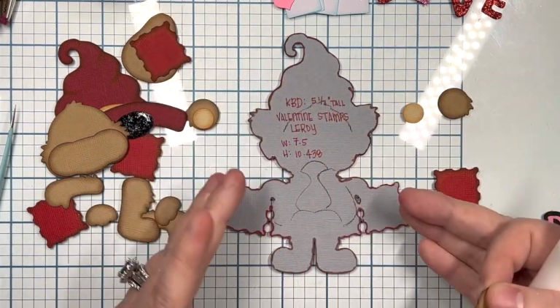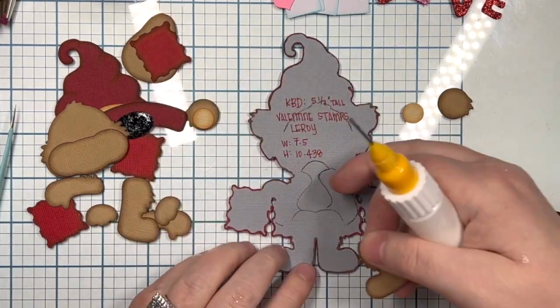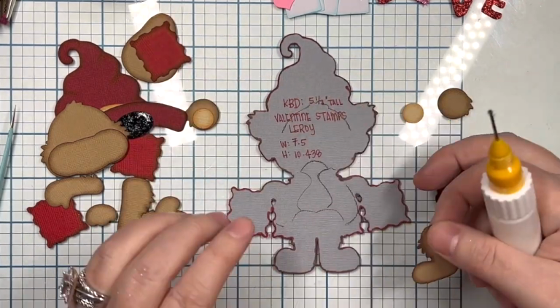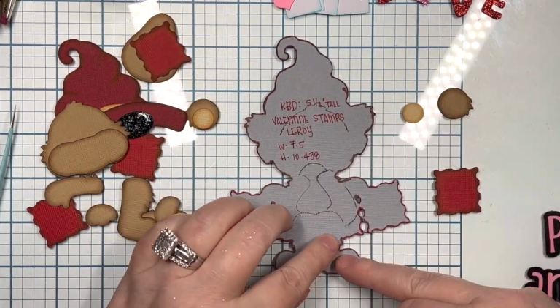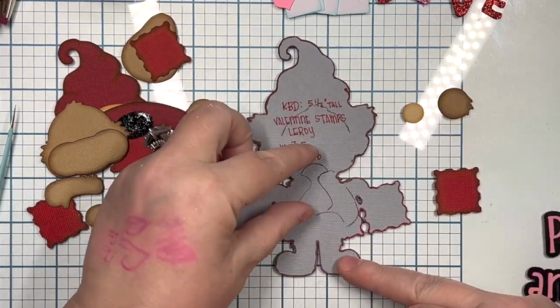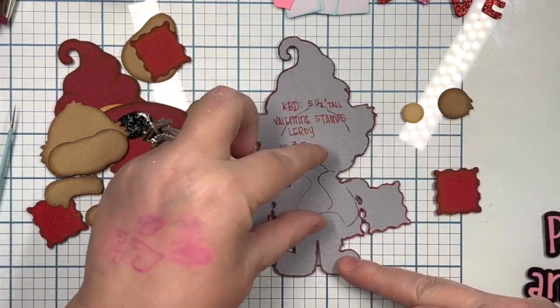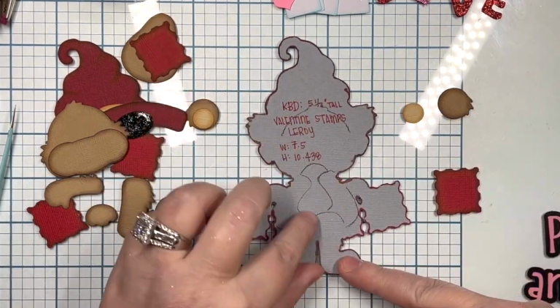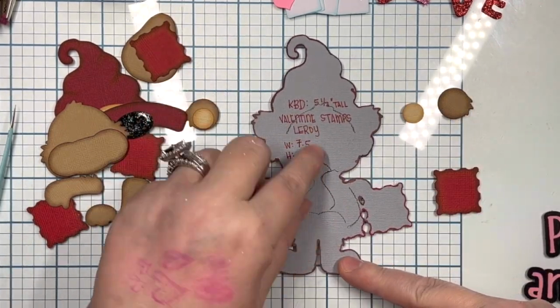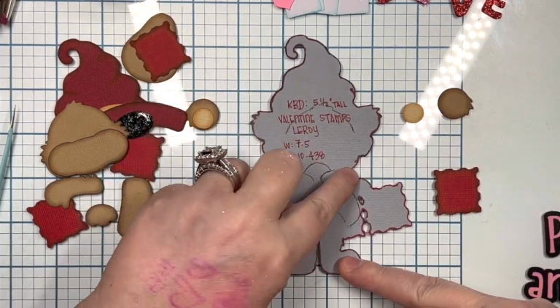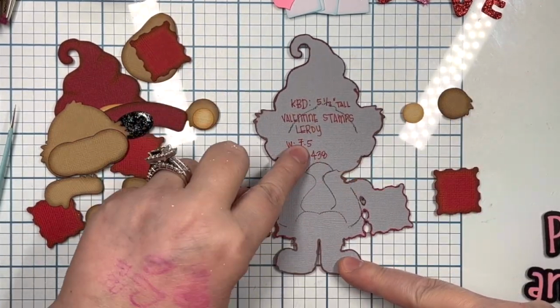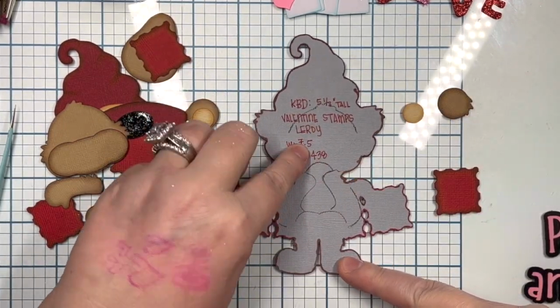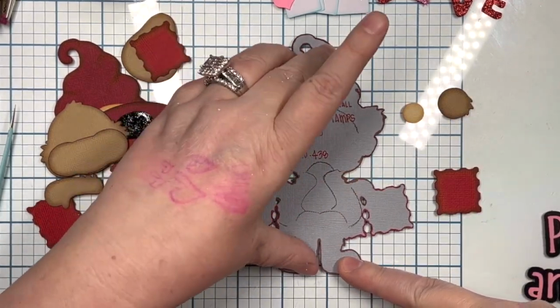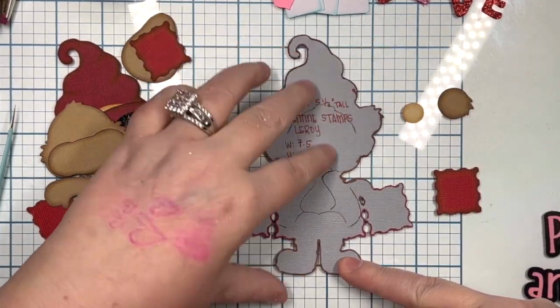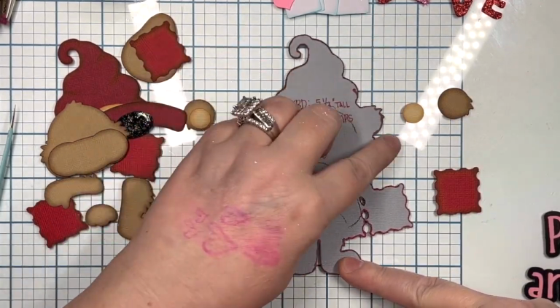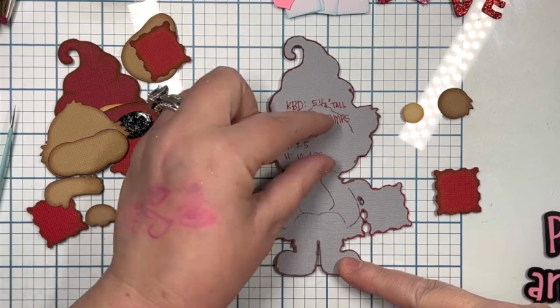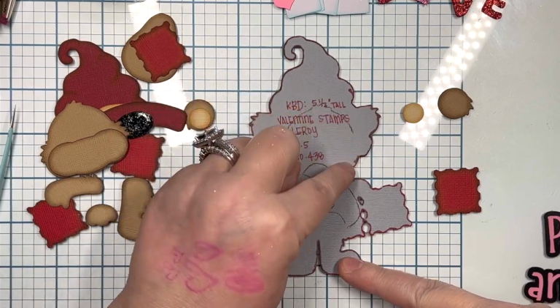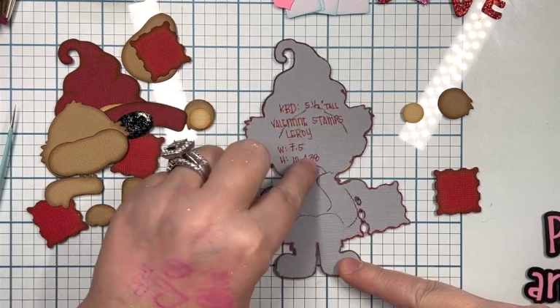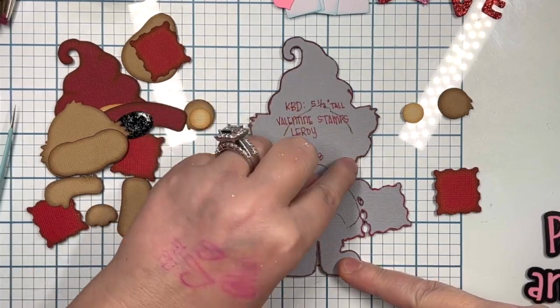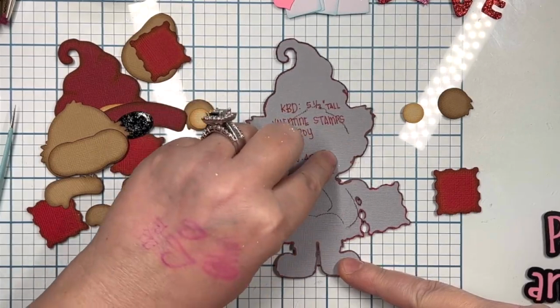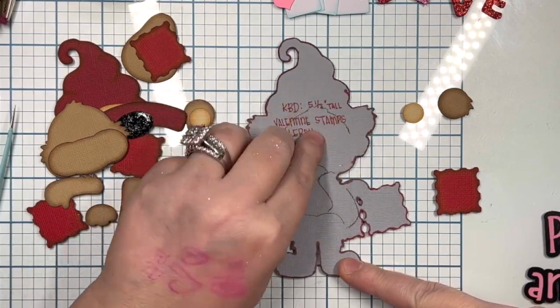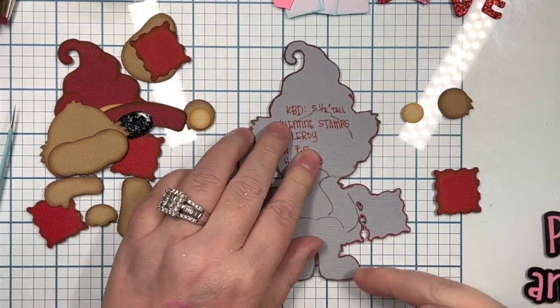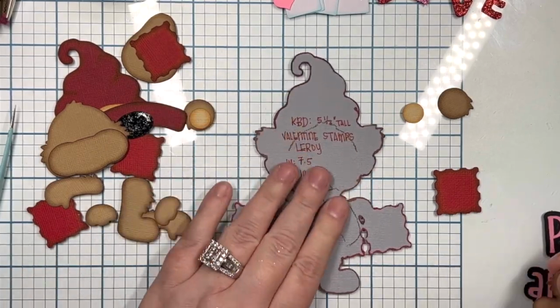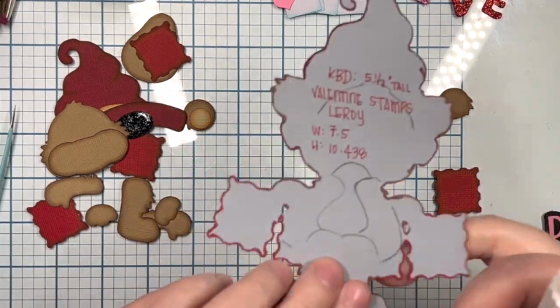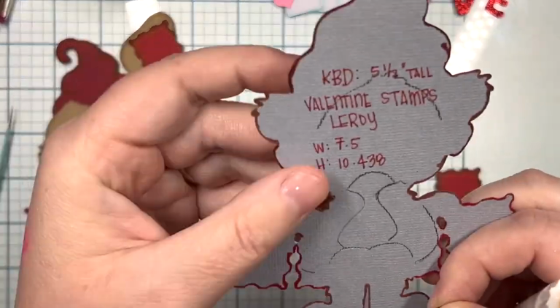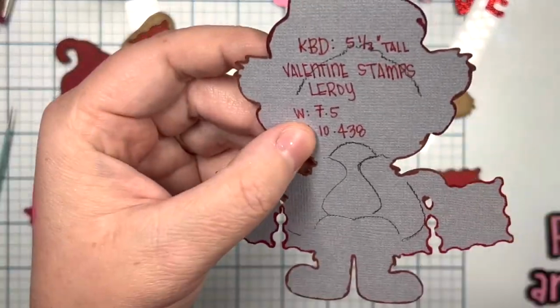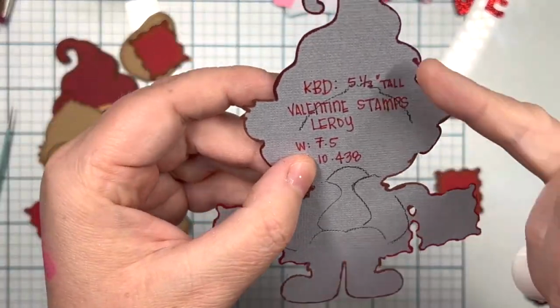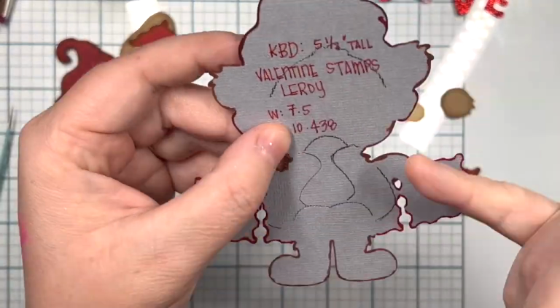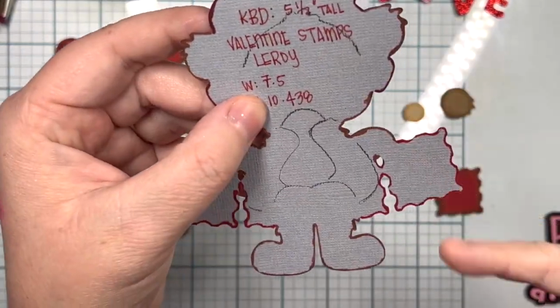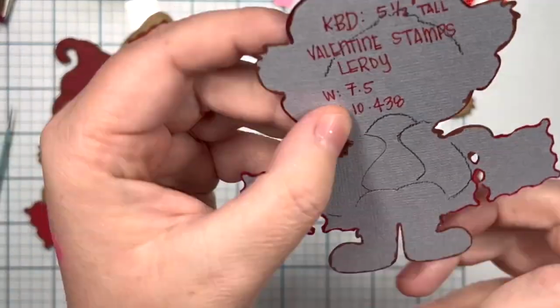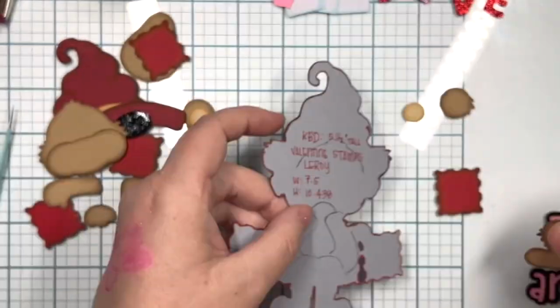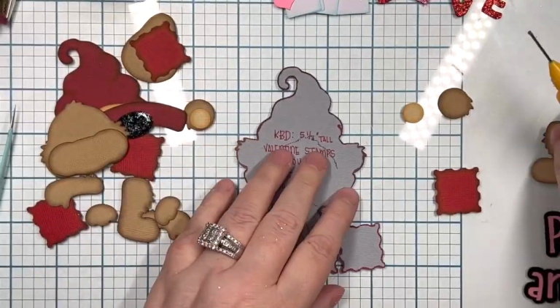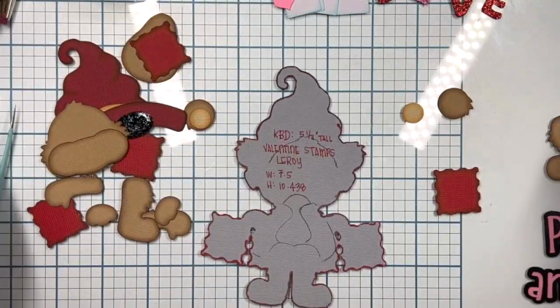I did import him into Cricut Design Space, and I resized the width to 7.5, which auto-adjusted the height to 10.438.